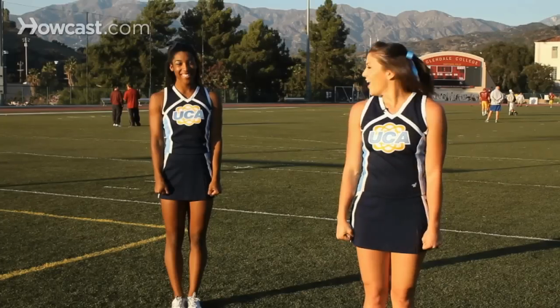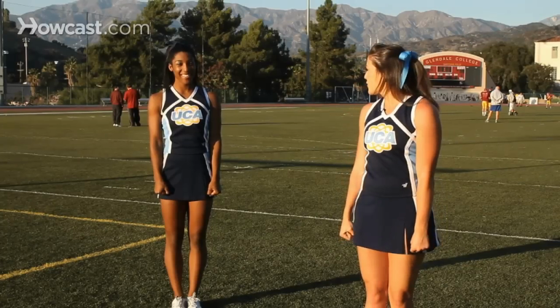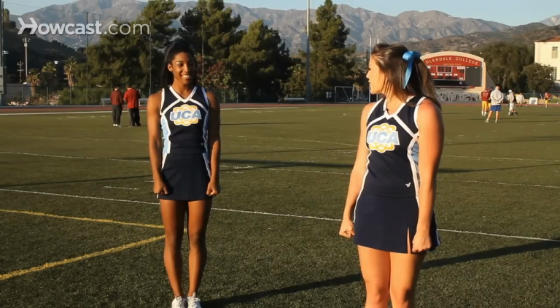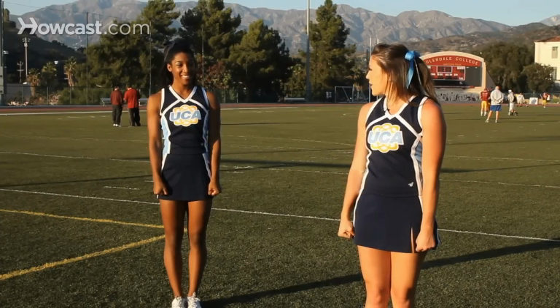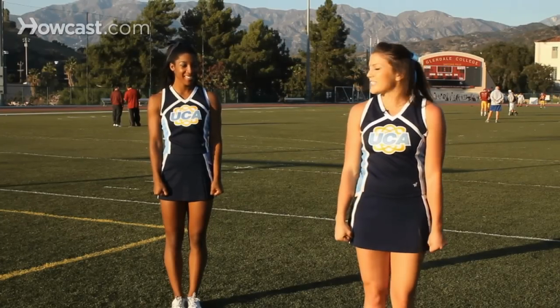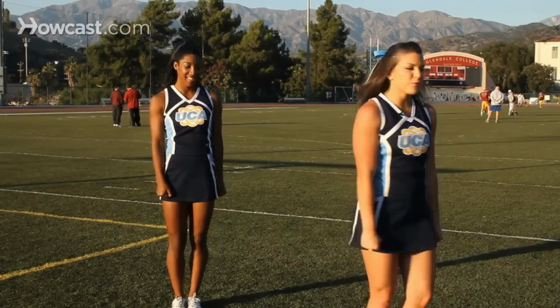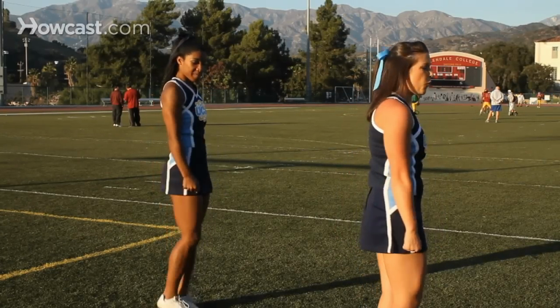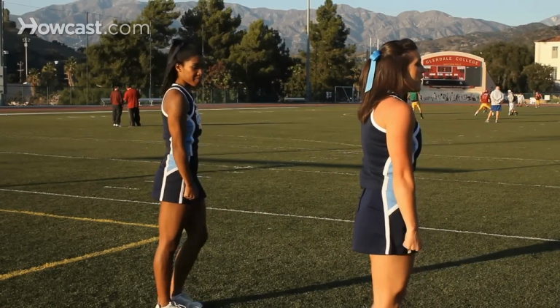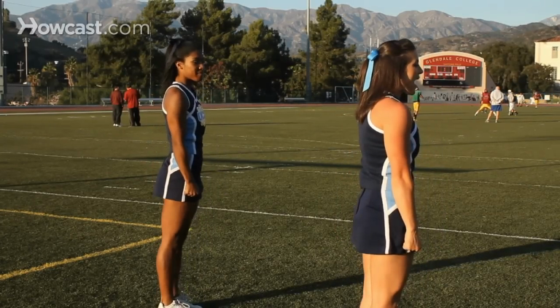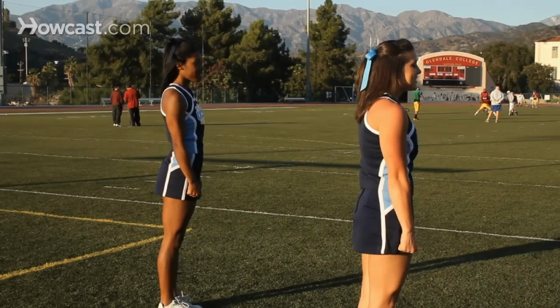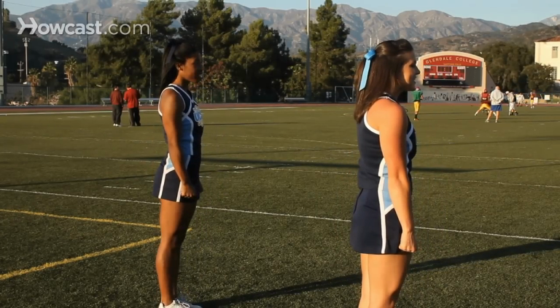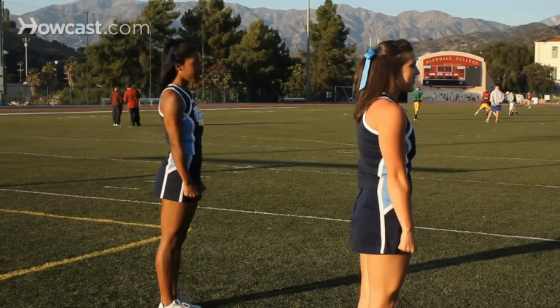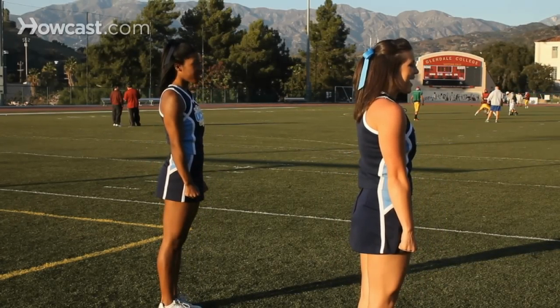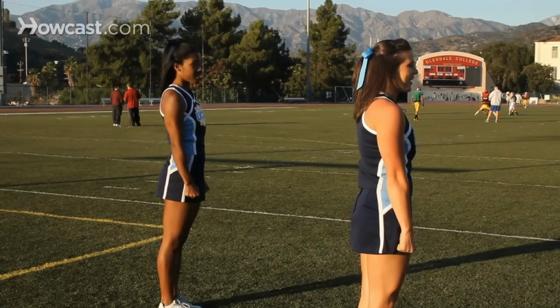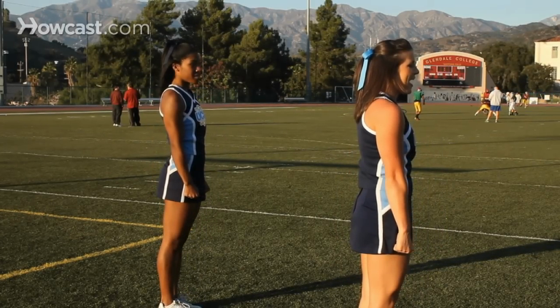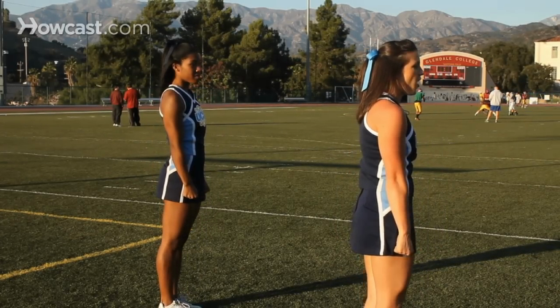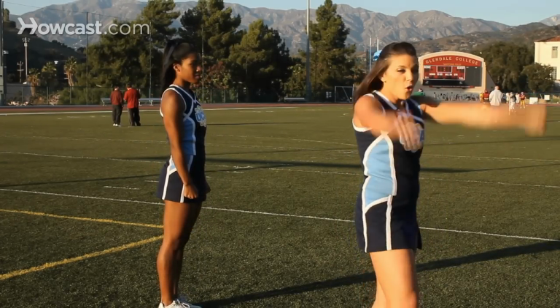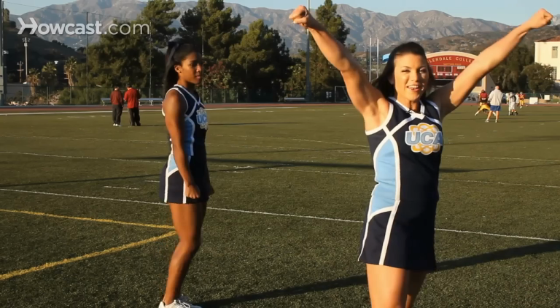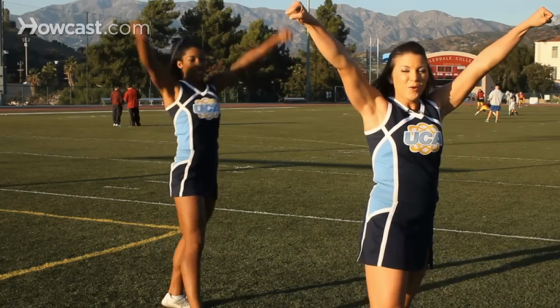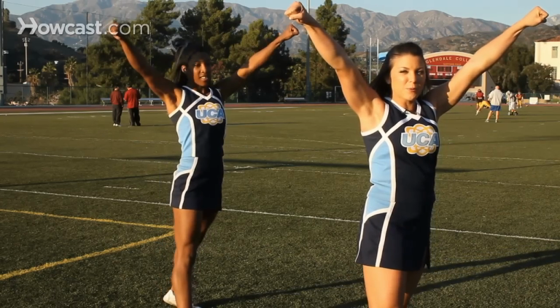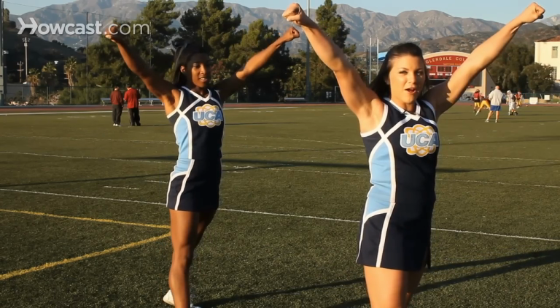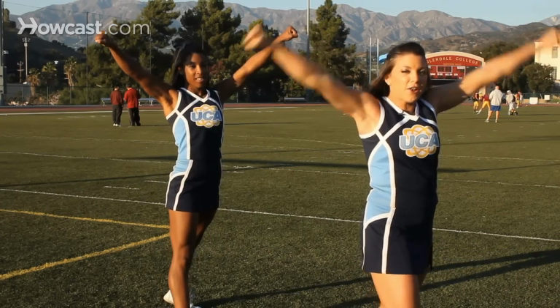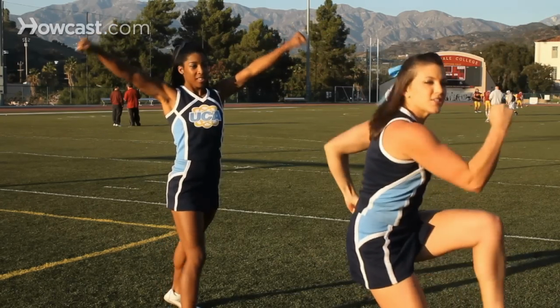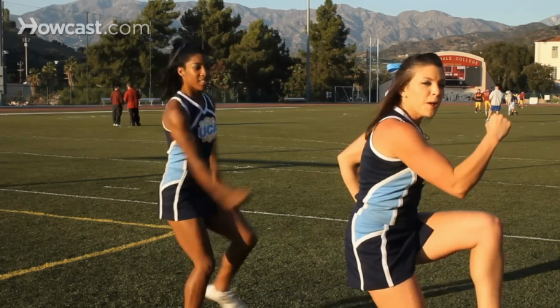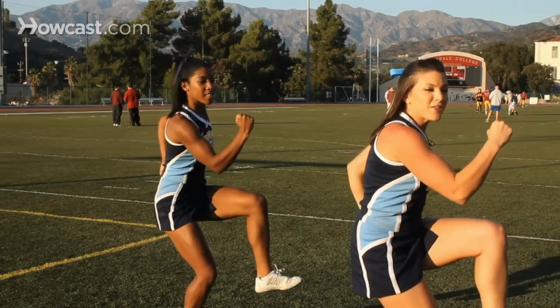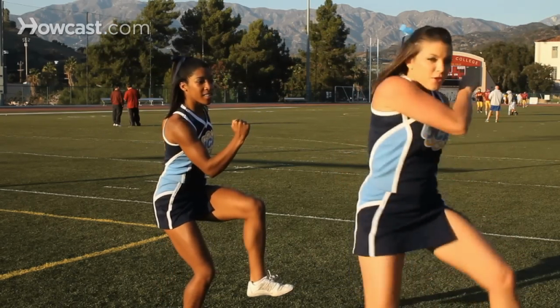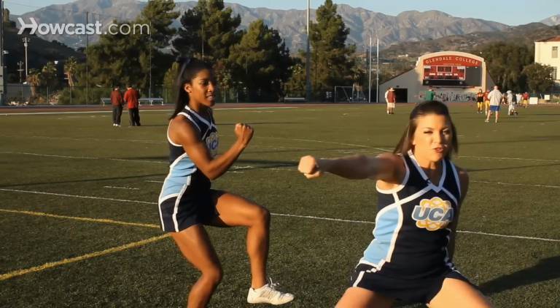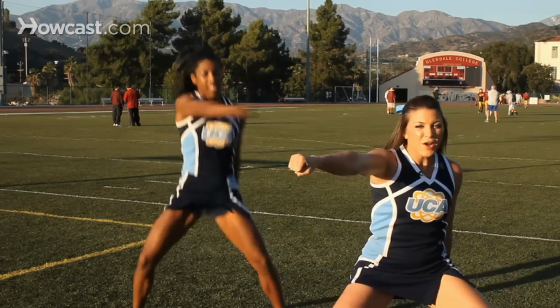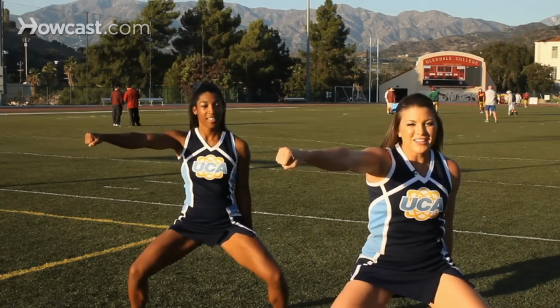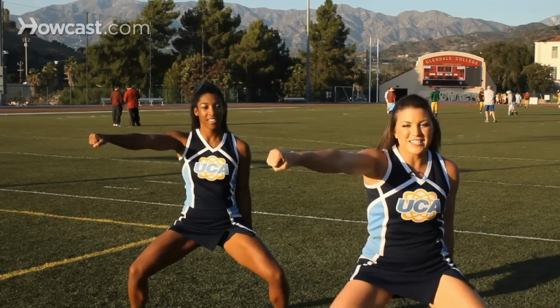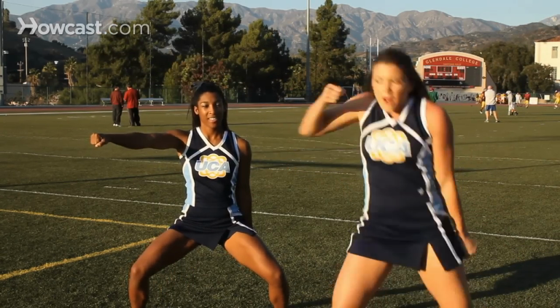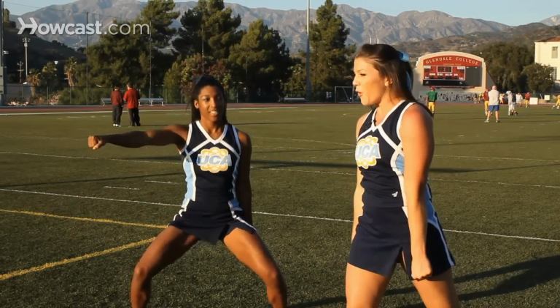Alright, so we're gonna start this one off to the side and we're gonna hold five, six, seven, eight. We're gonna hit a high V on one, we're gonna swing it around on two, punch it three, we're gonna cling to the side on four.